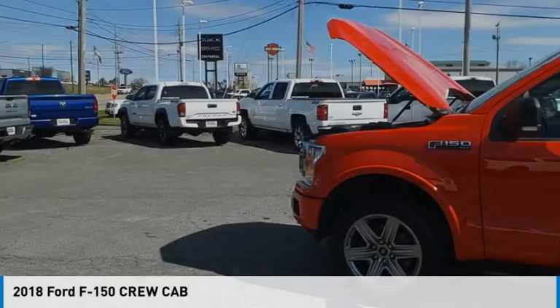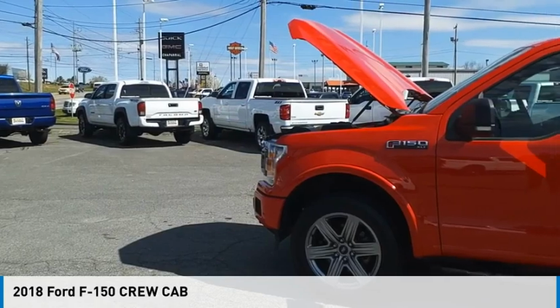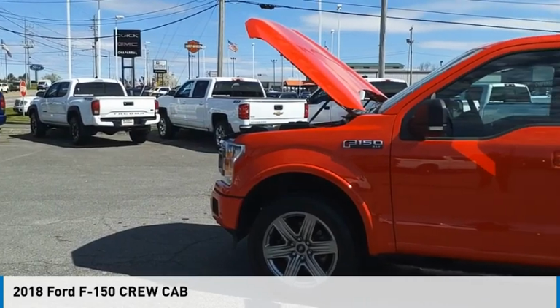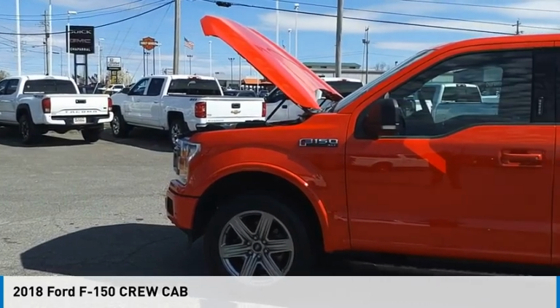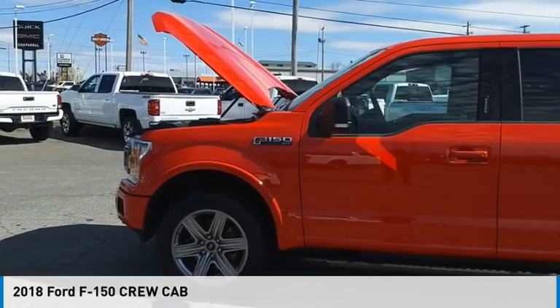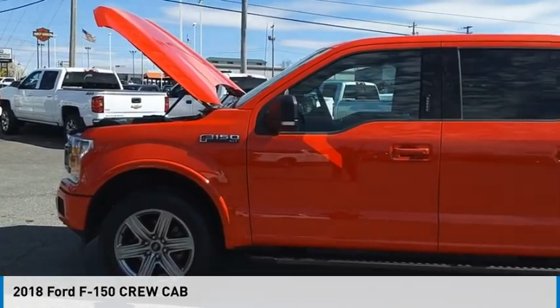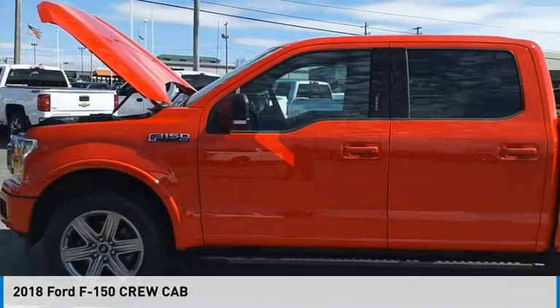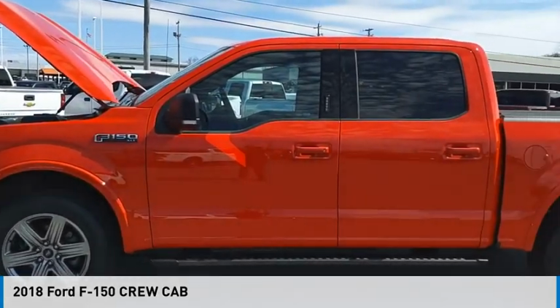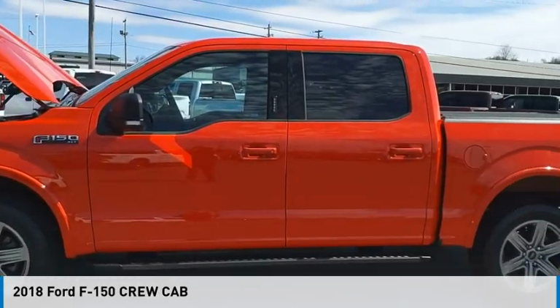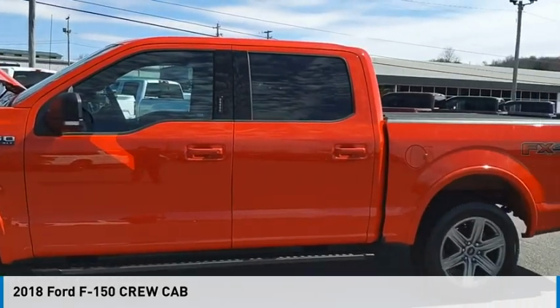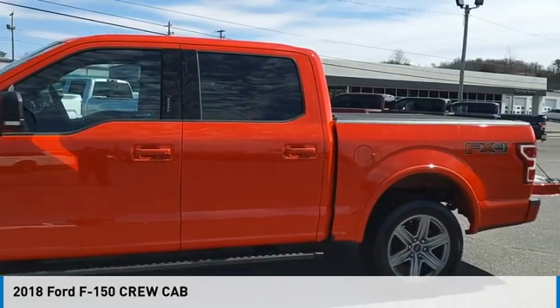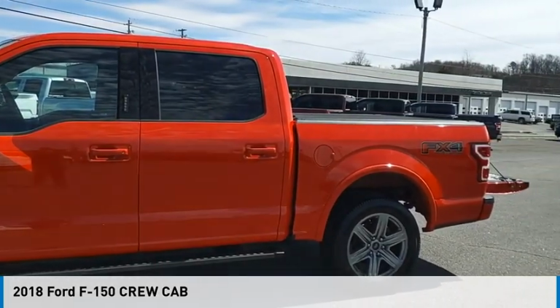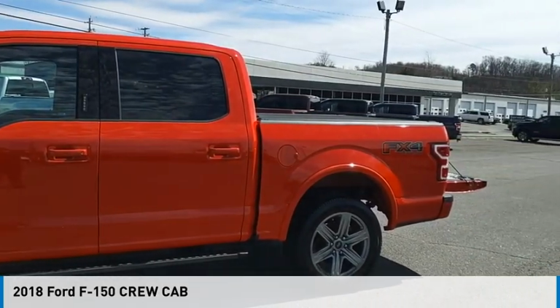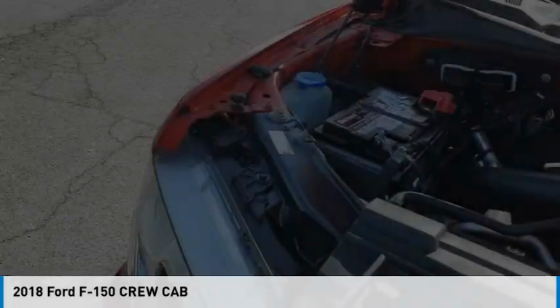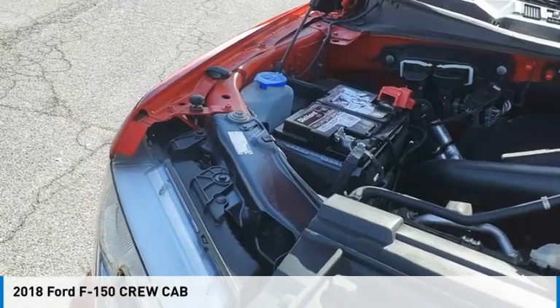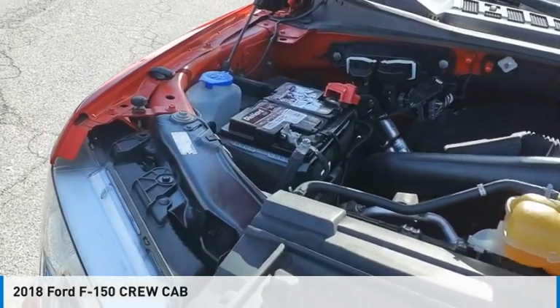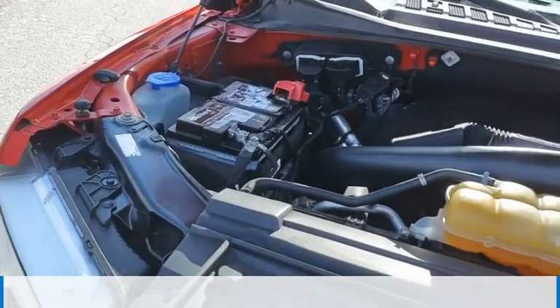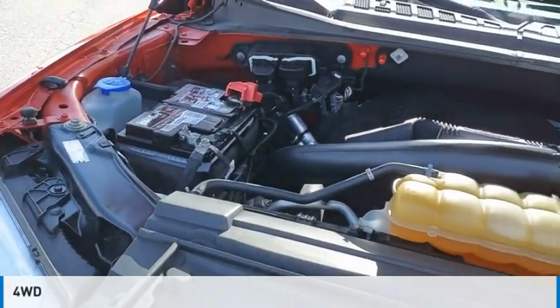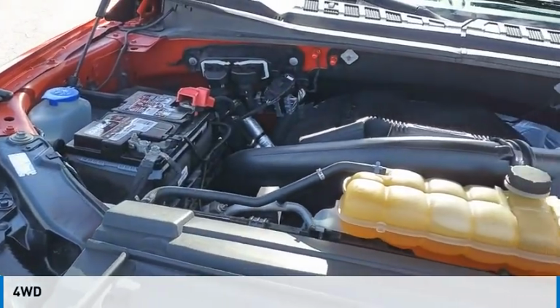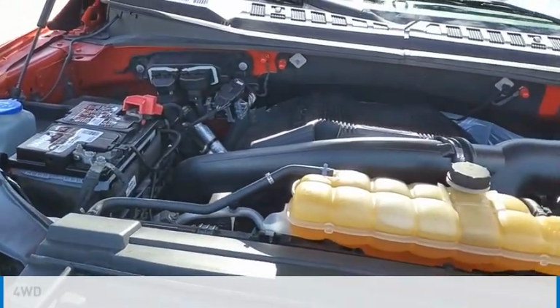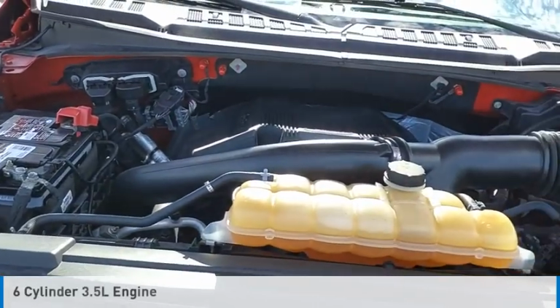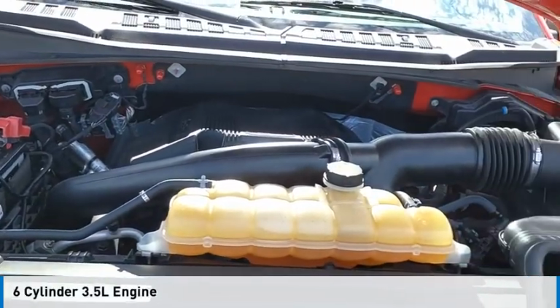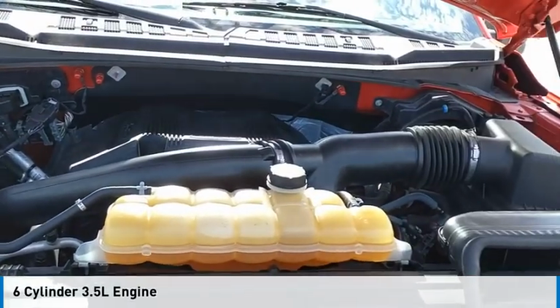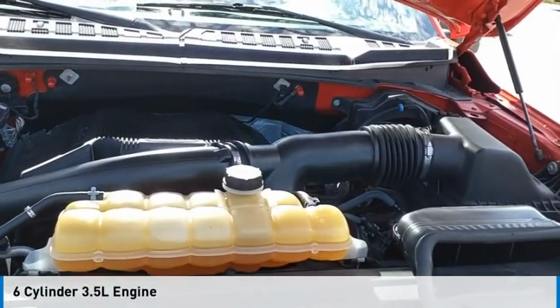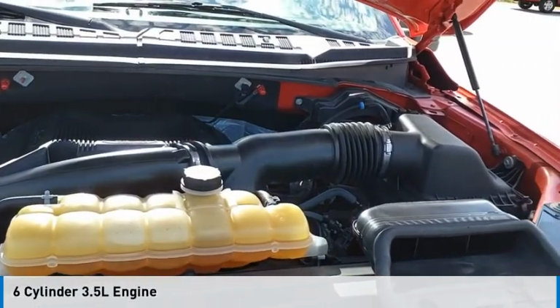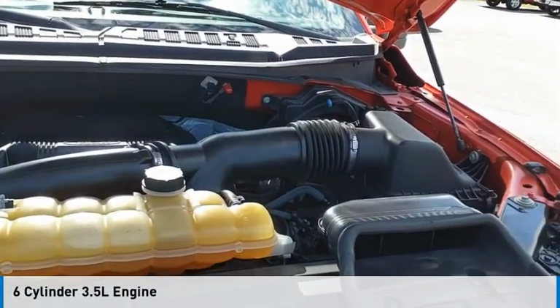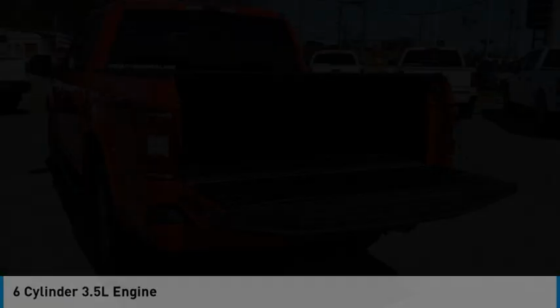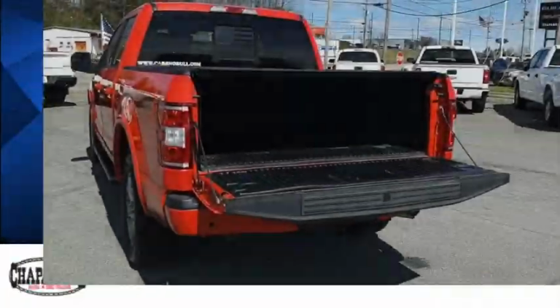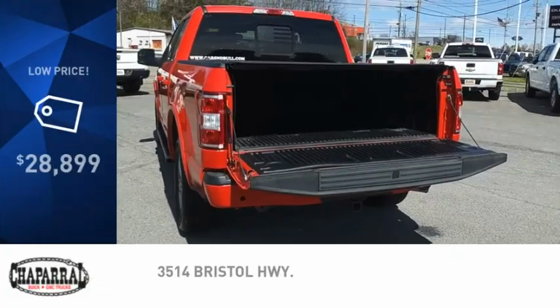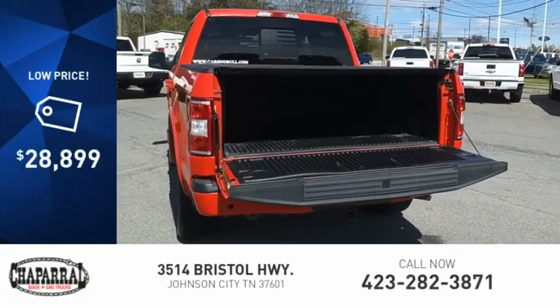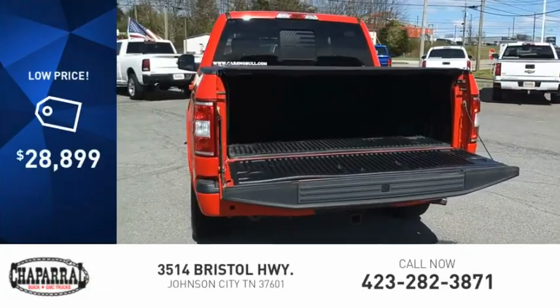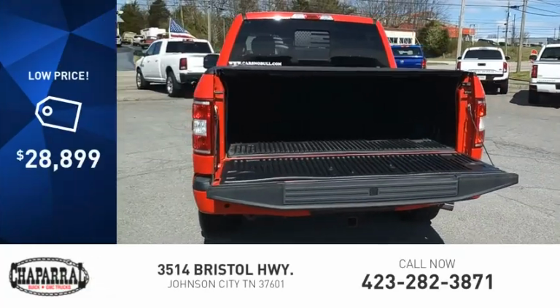Stop by and take a look at the 2018 F-150. This vehicle is powered by a four-wheel drive, six-cylinder, 3.5-liter engine, and is priced below $30,000.